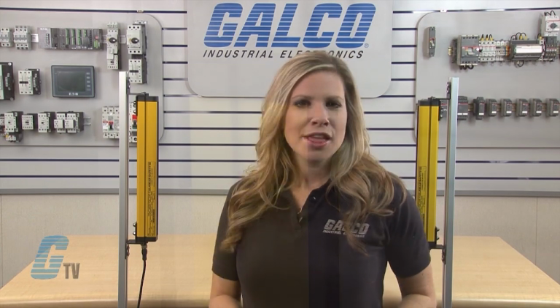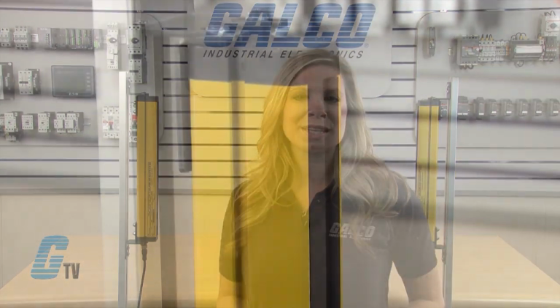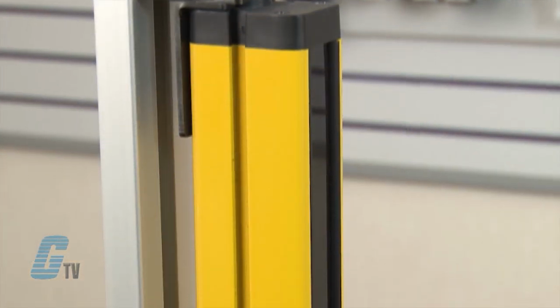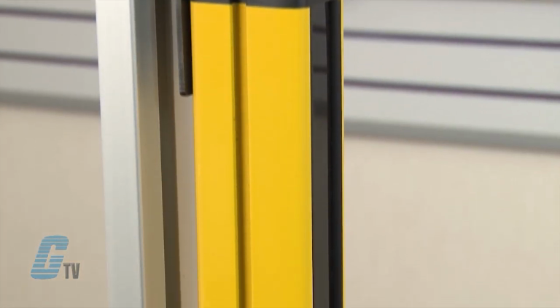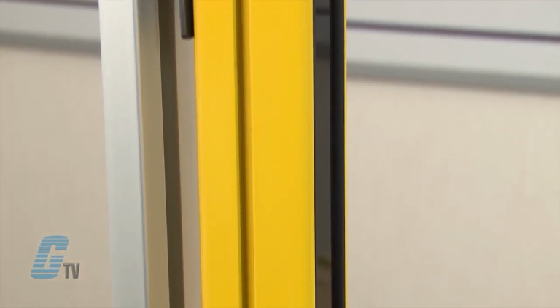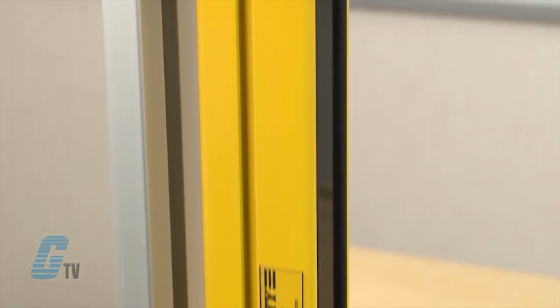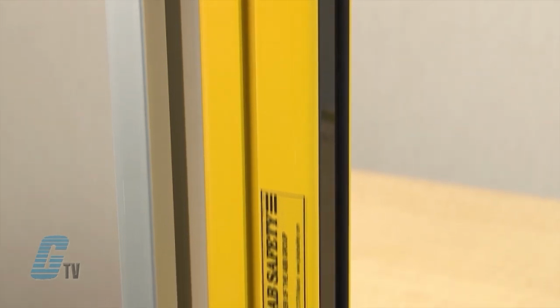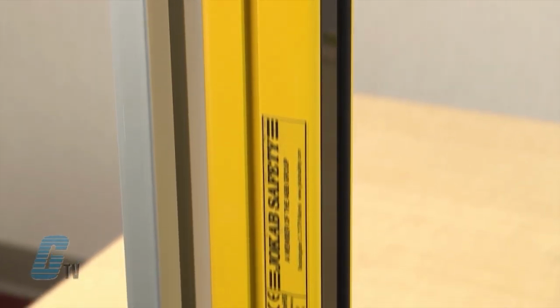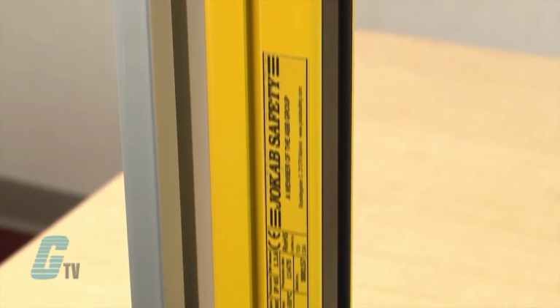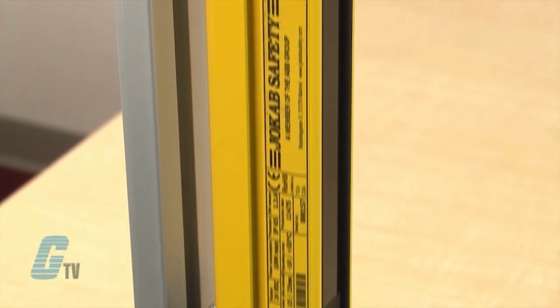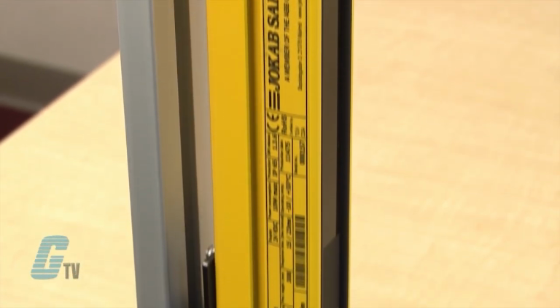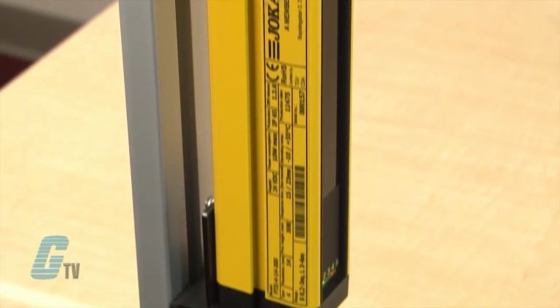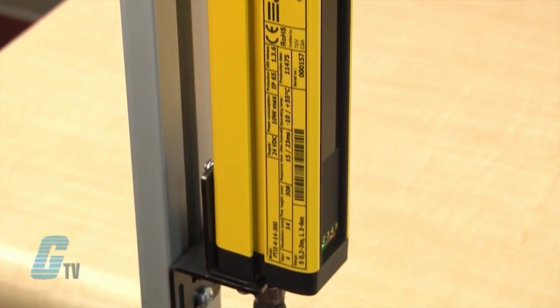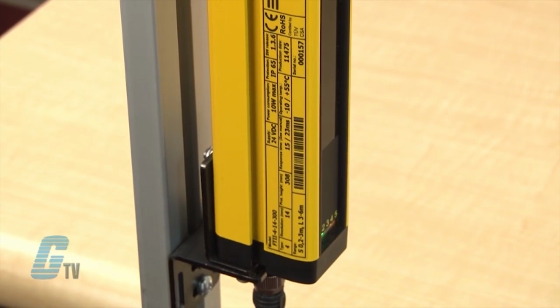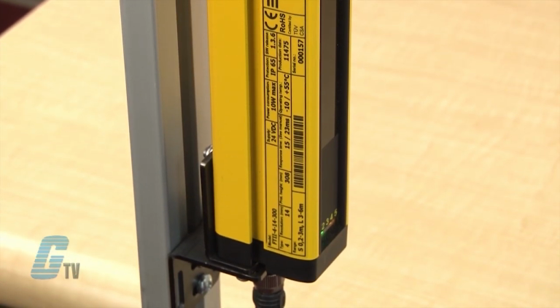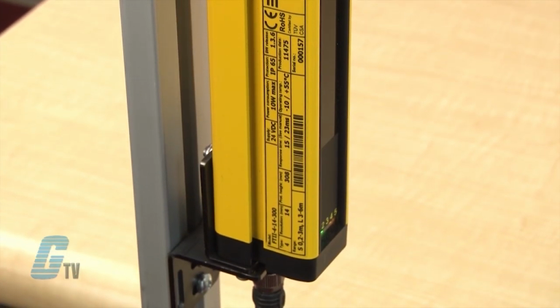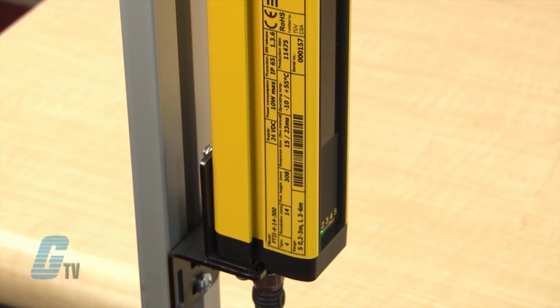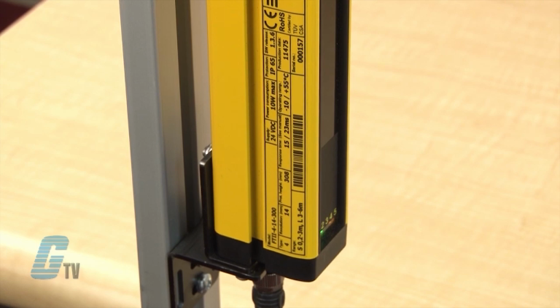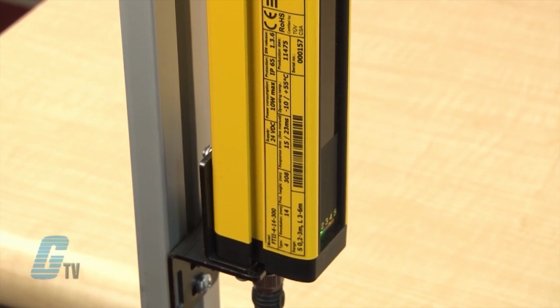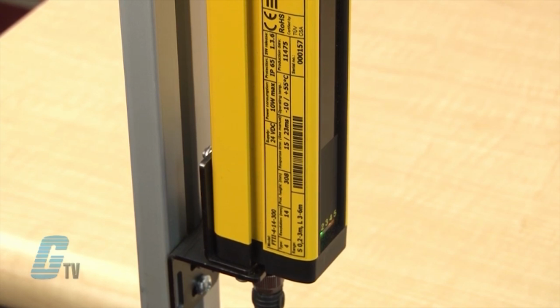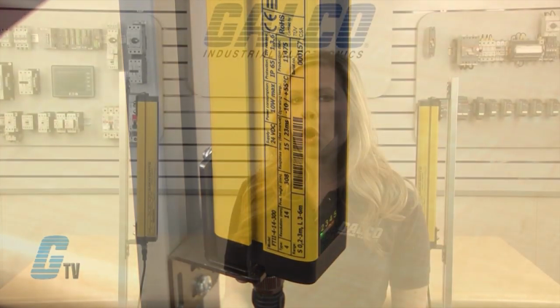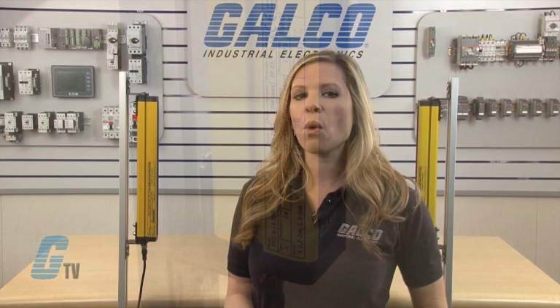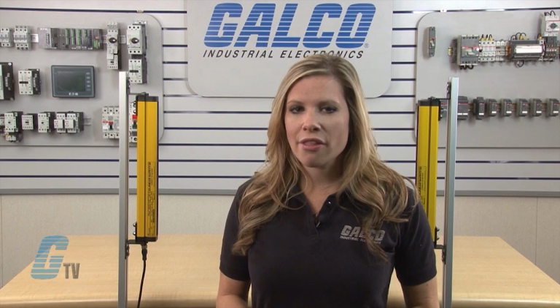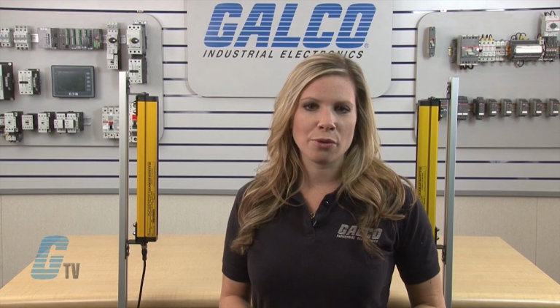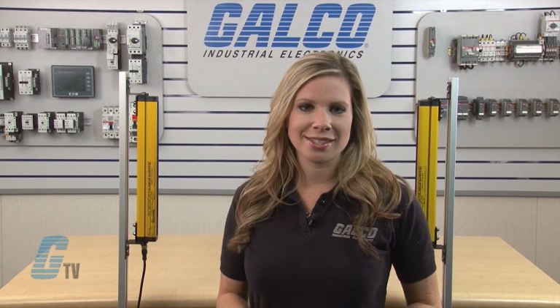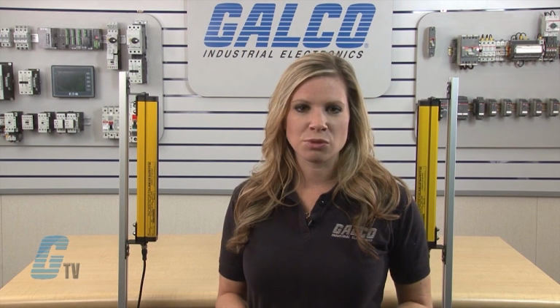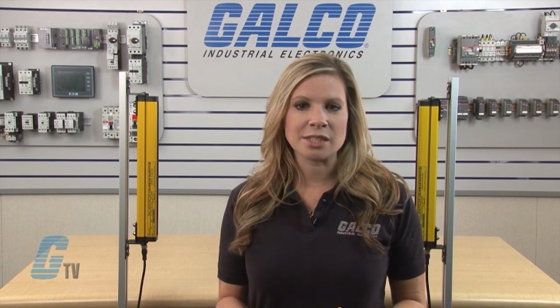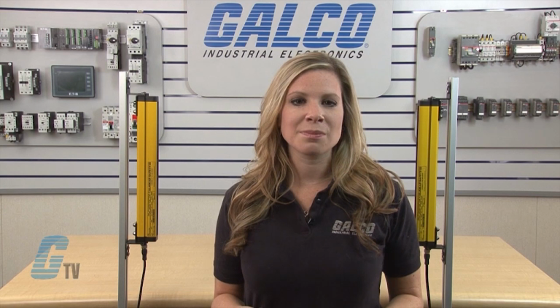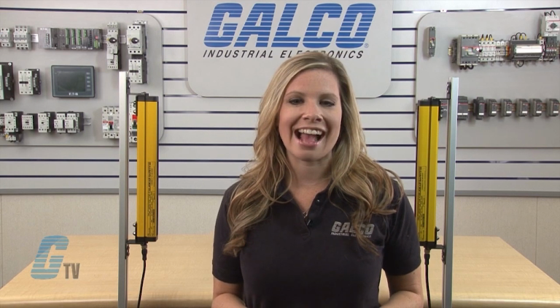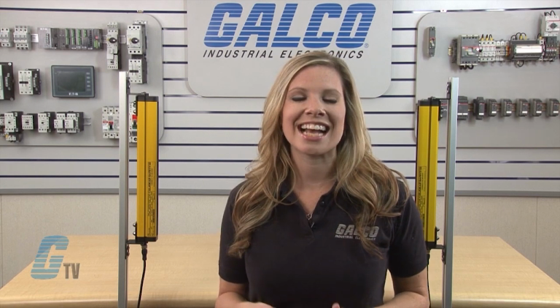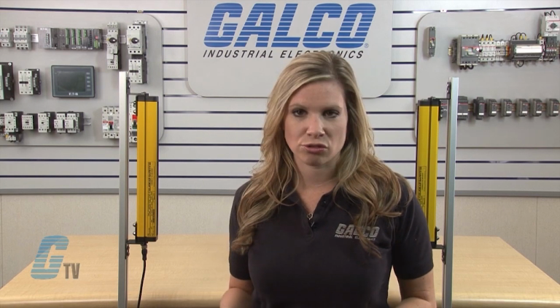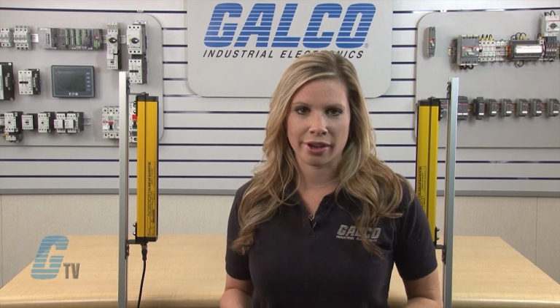The Focus 2 Light Curtains provides safety functions intended for applications where it is of great importance to protect the user from a dangerous machine, robot, or other automated systems where it is possible to access a dangerous area.